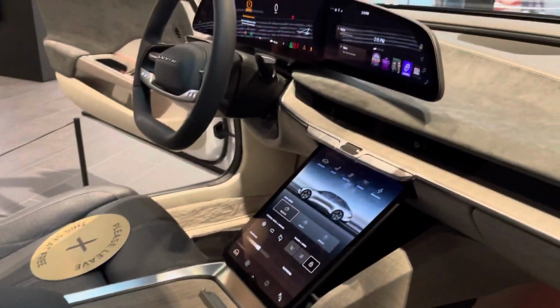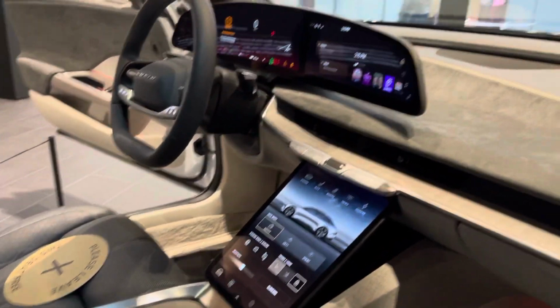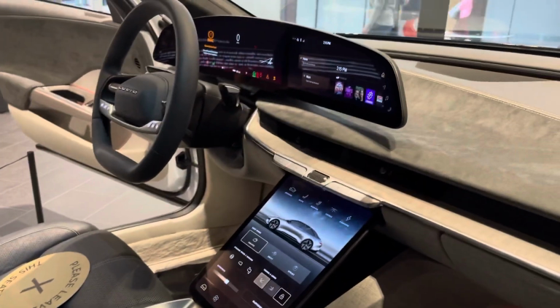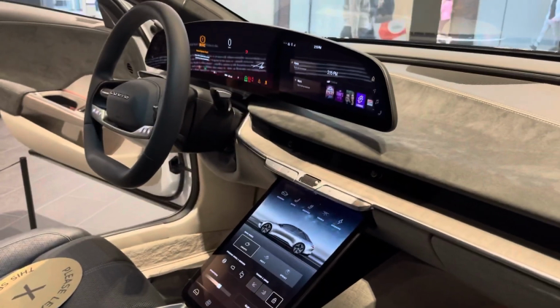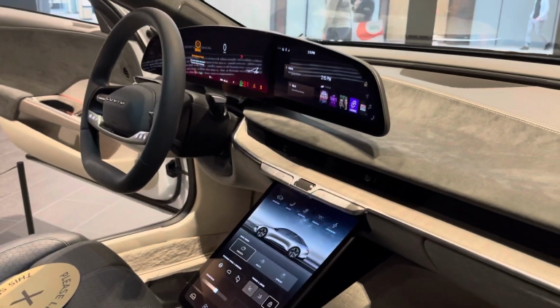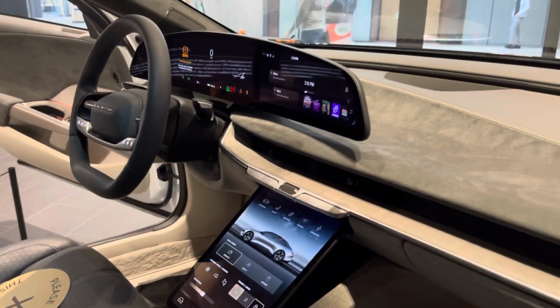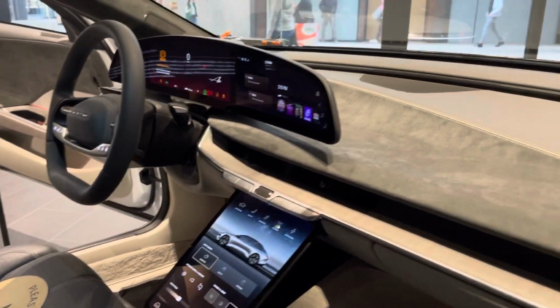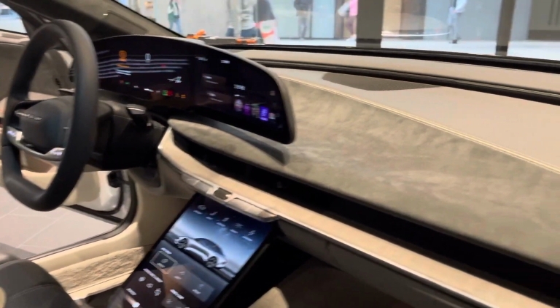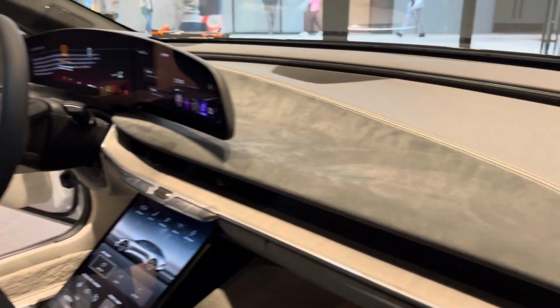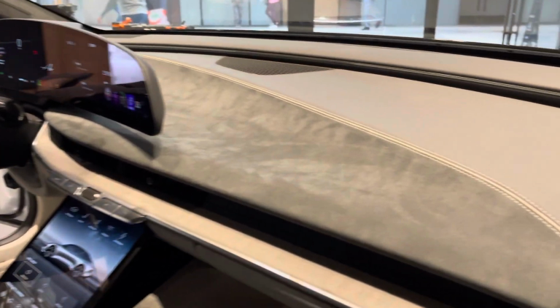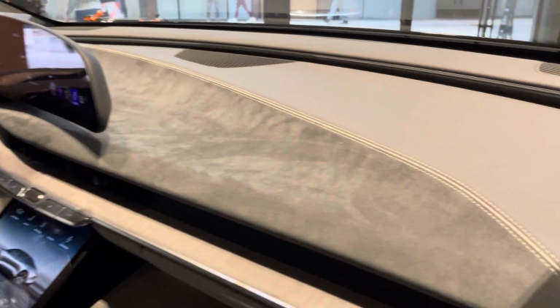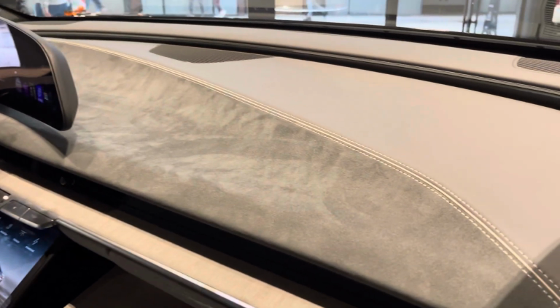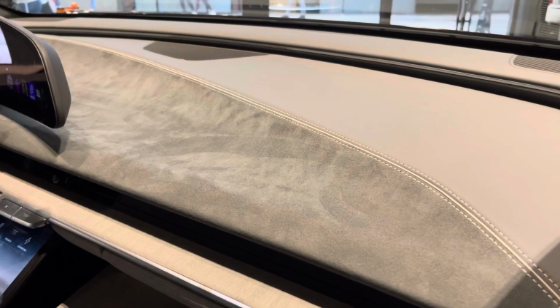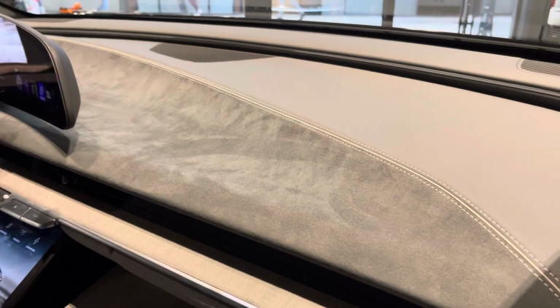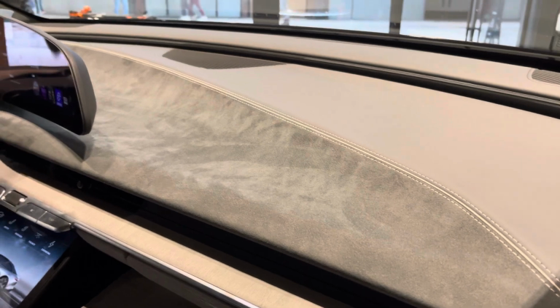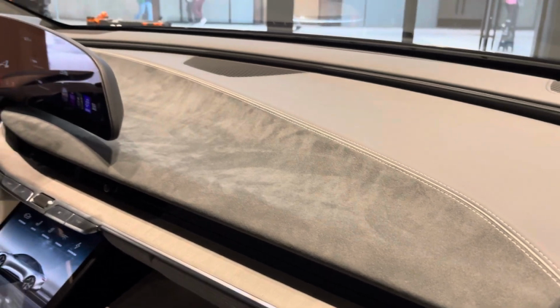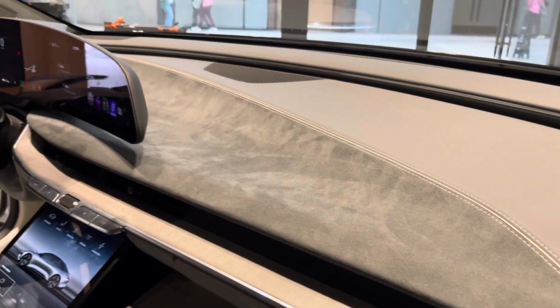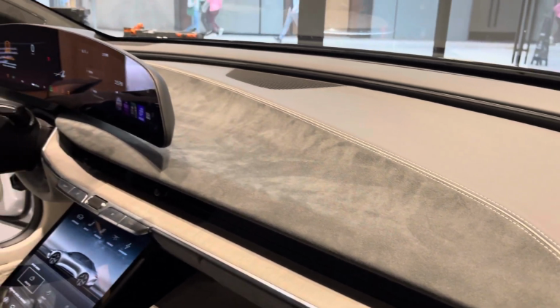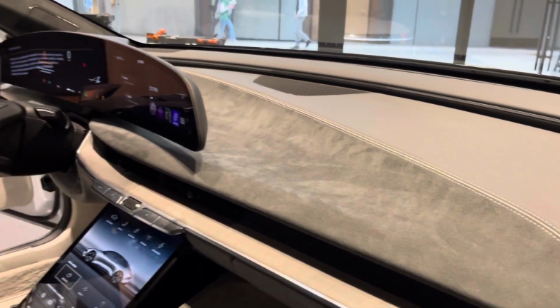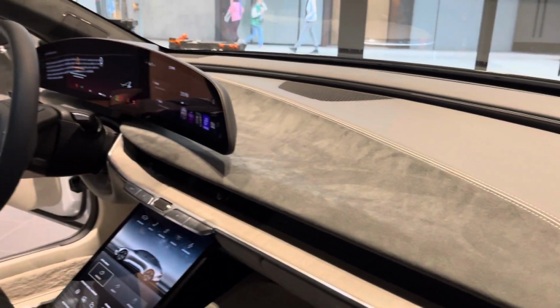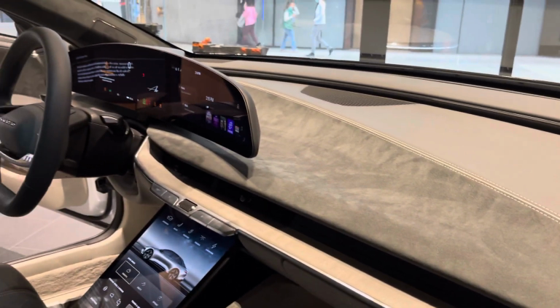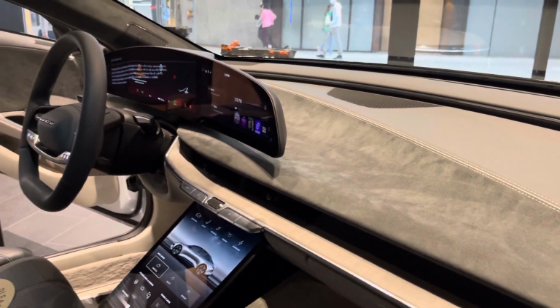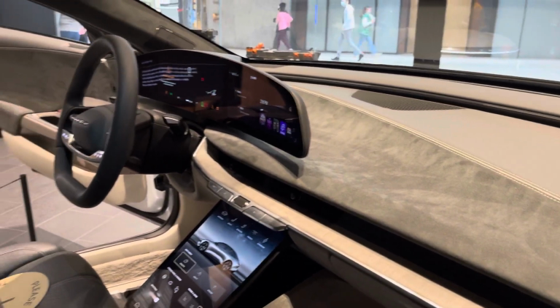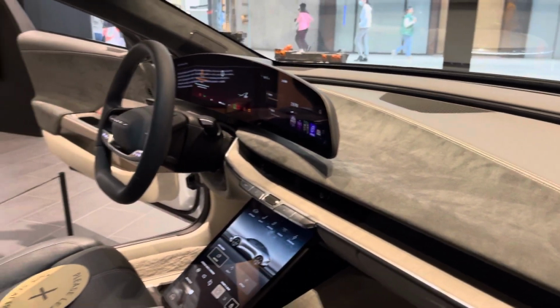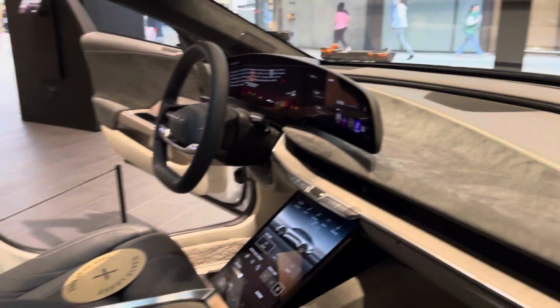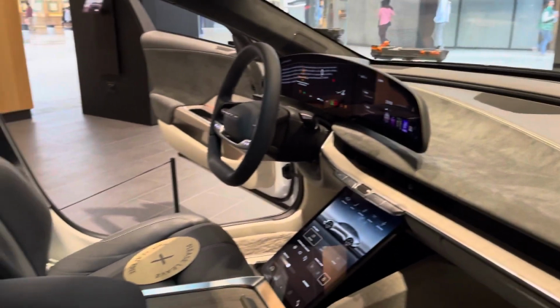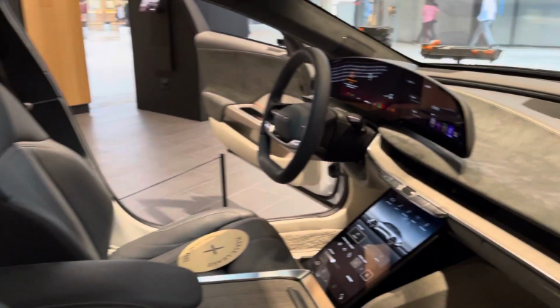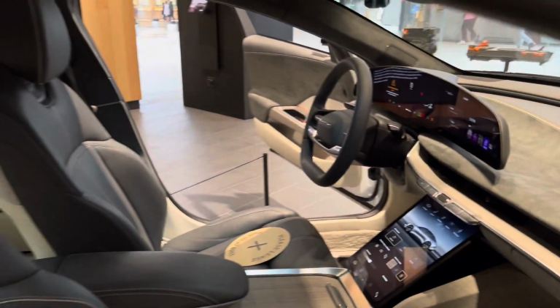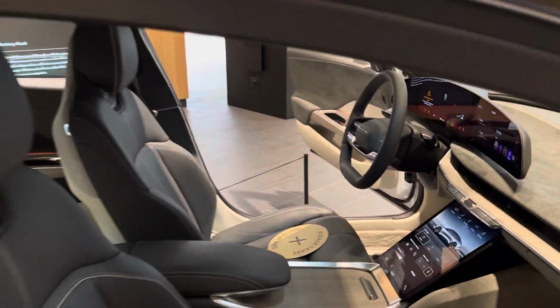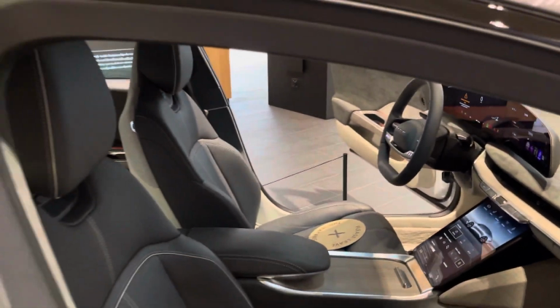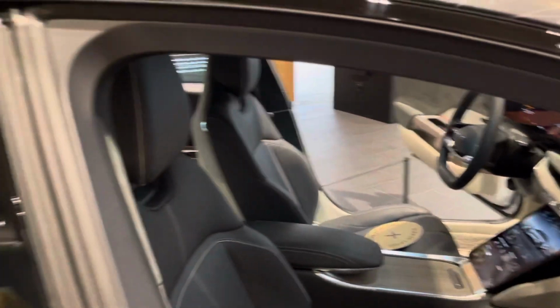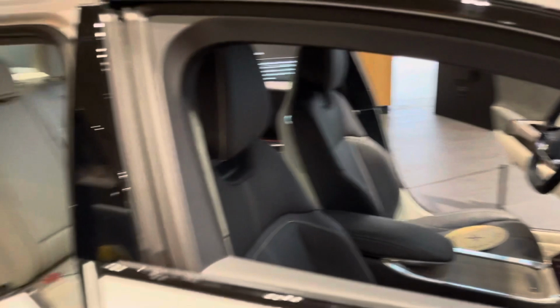Oh man, the smell of the interior. Look at that detail of the interior. It's gorgeous. Beautiful.